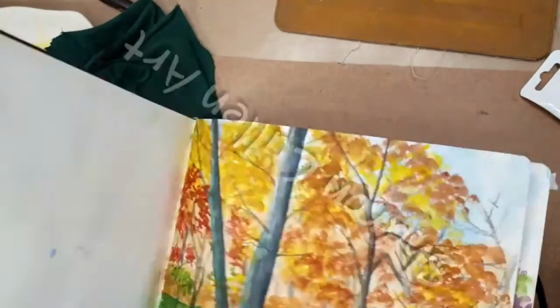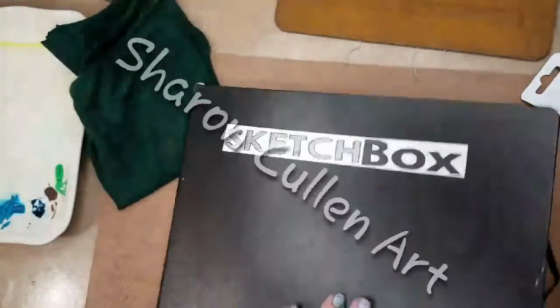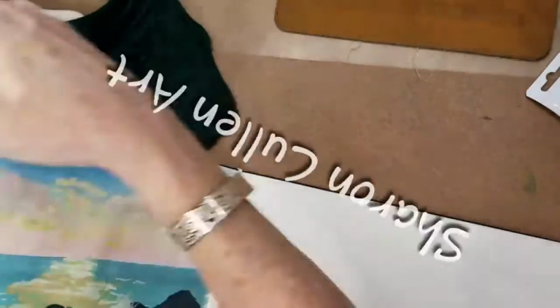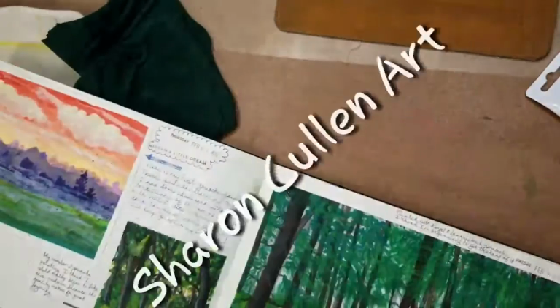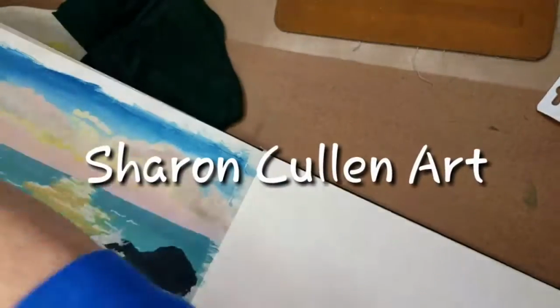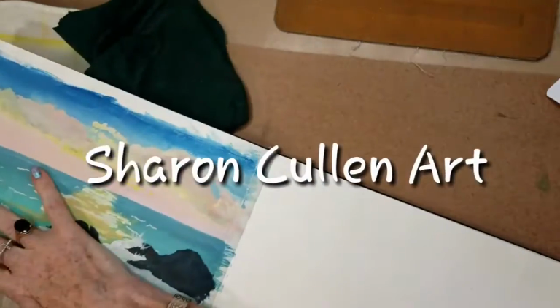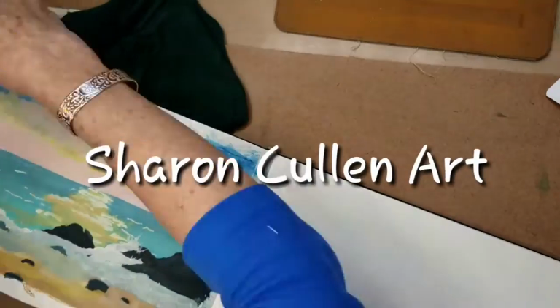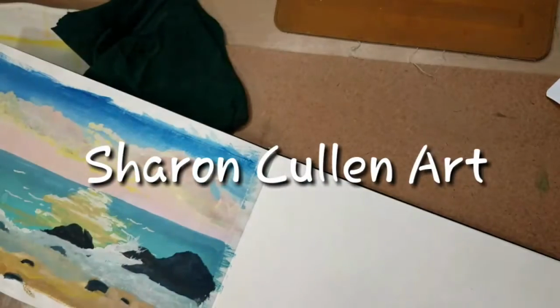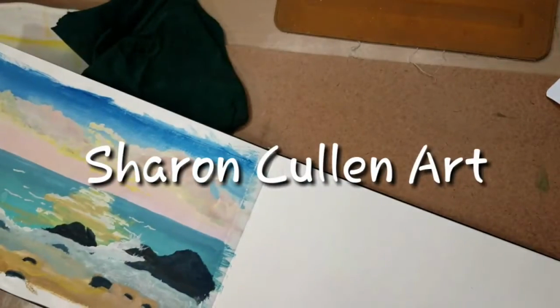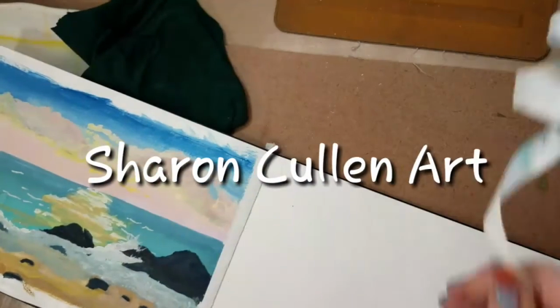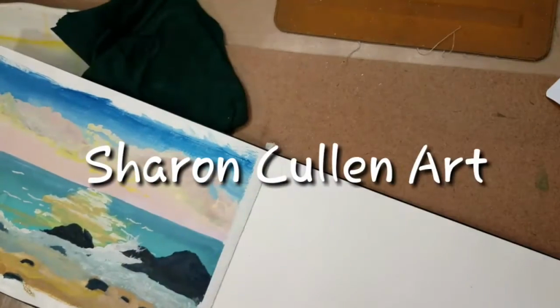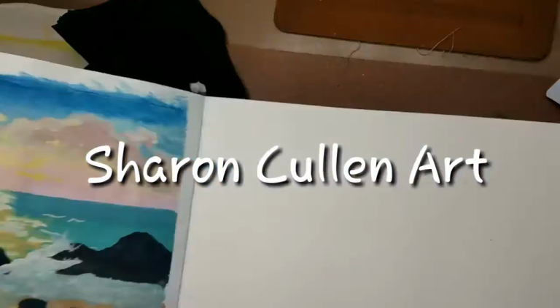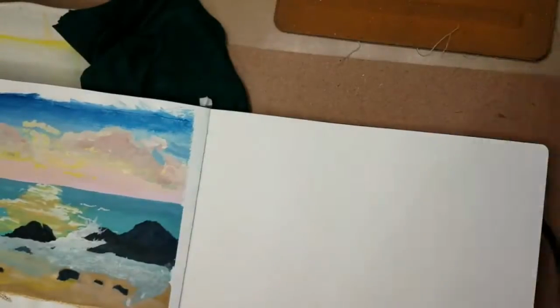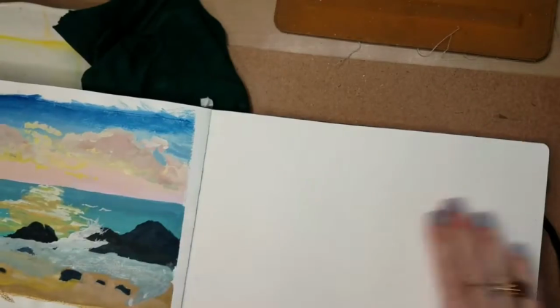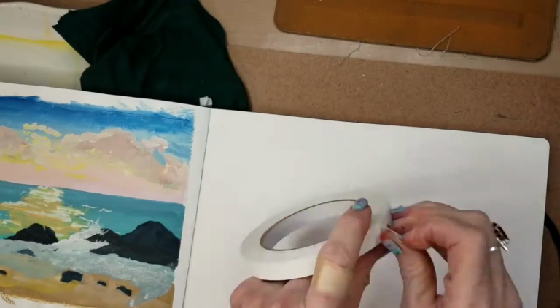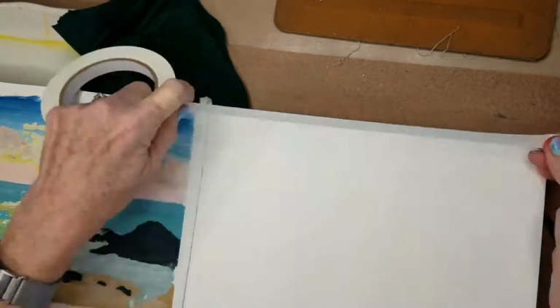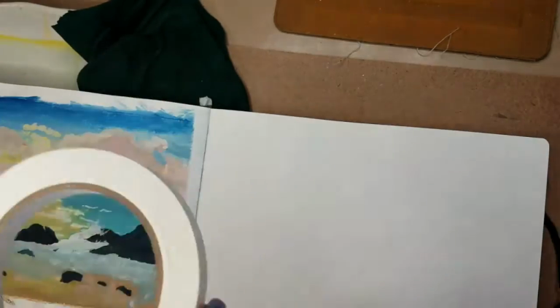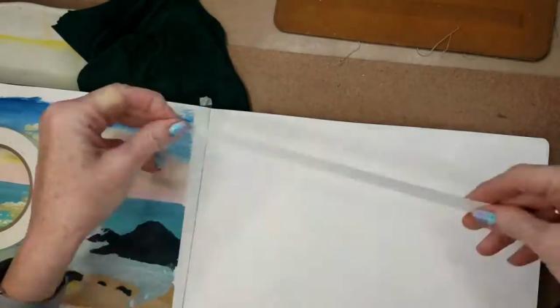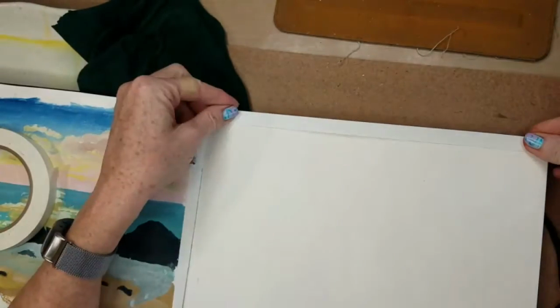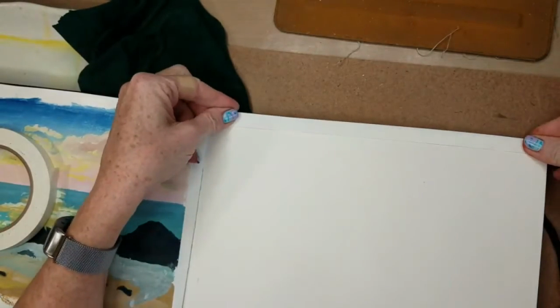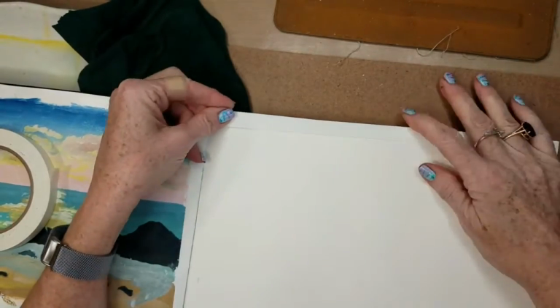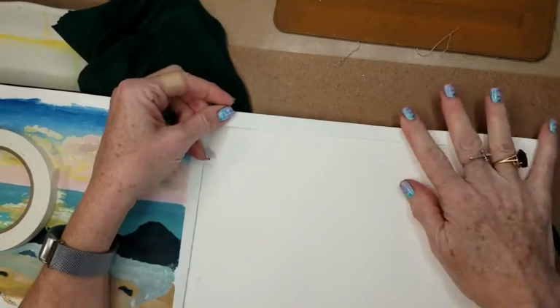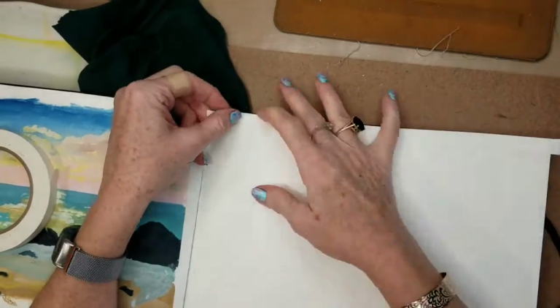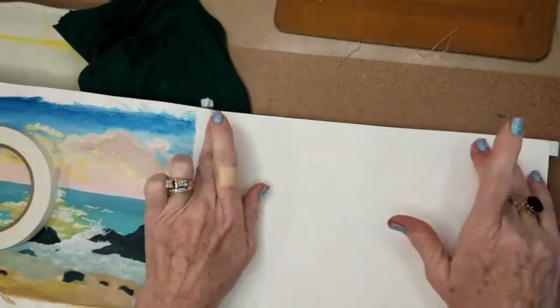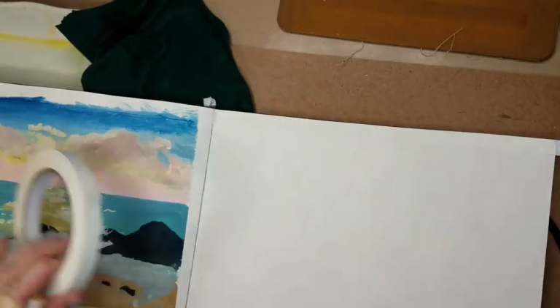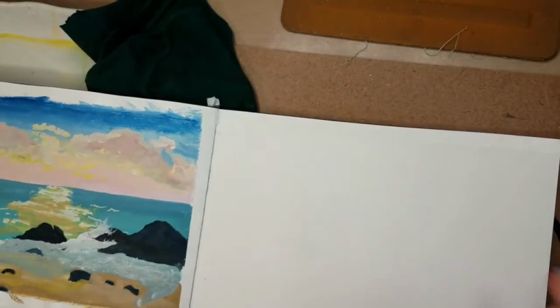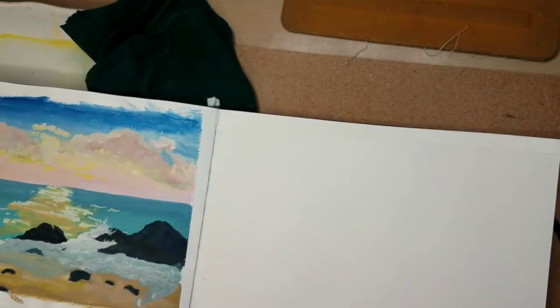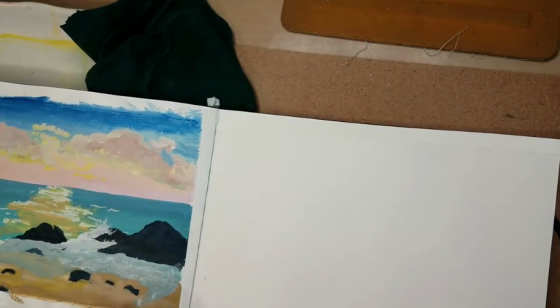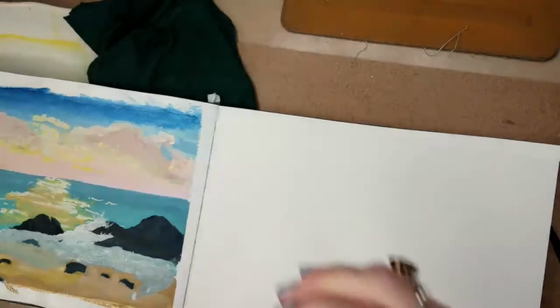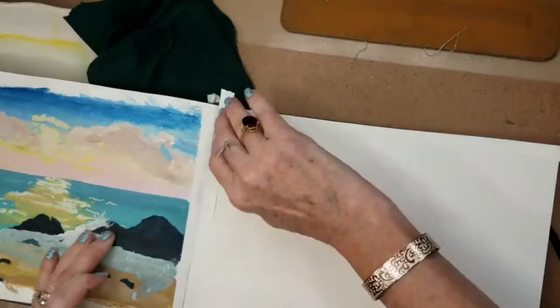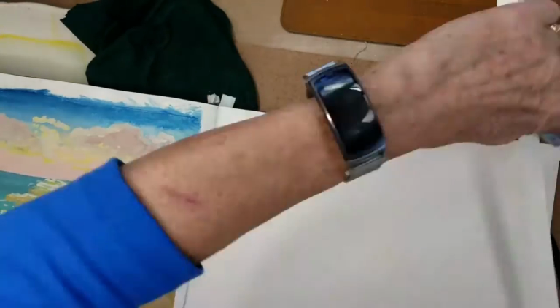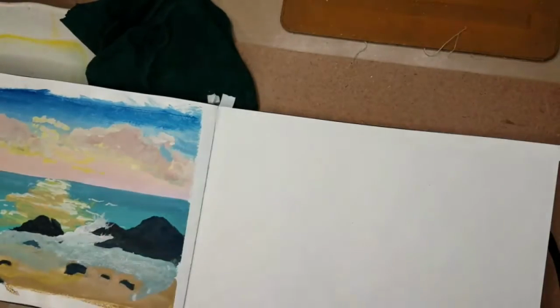Hi guys, welcome back. So today is gouache day — not wash day, gouache day. Let me get my tape down in my Moleskine book and we'll get started.